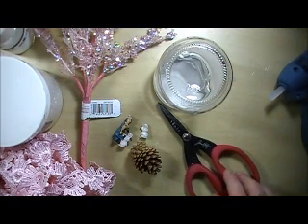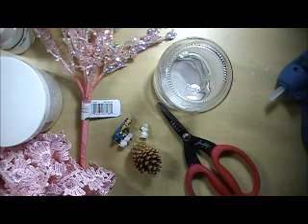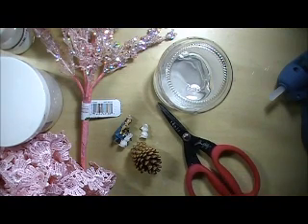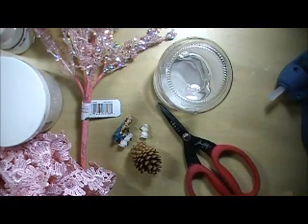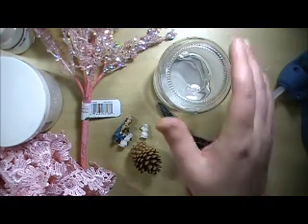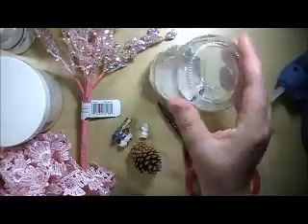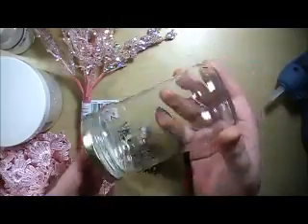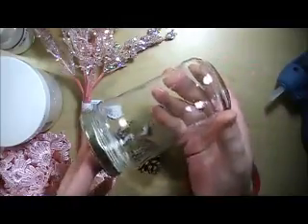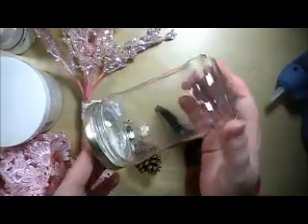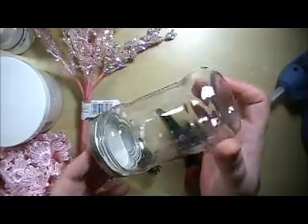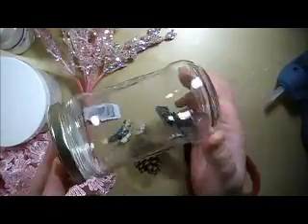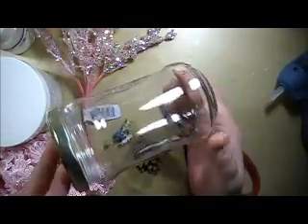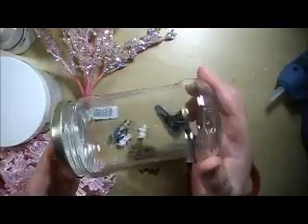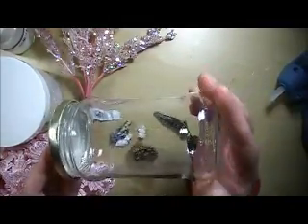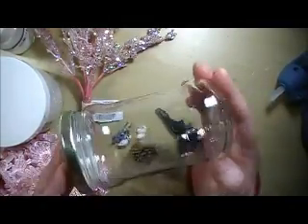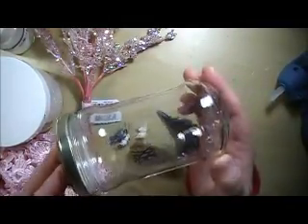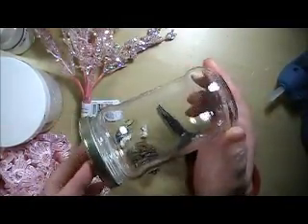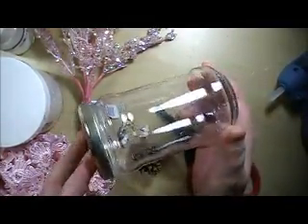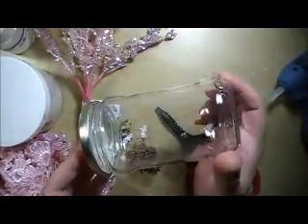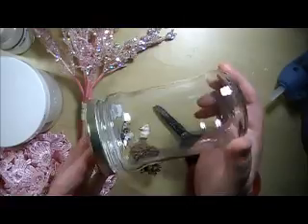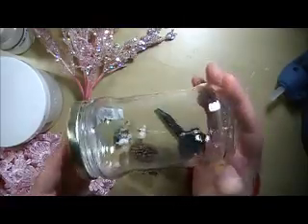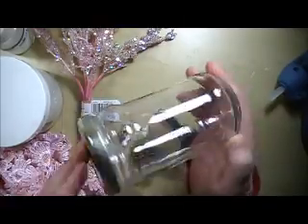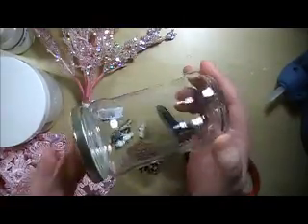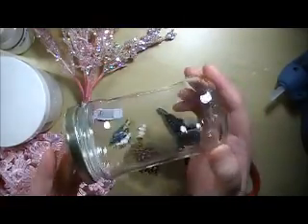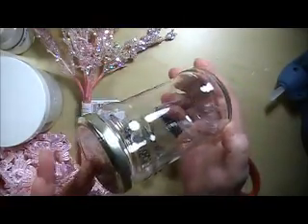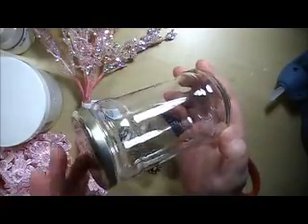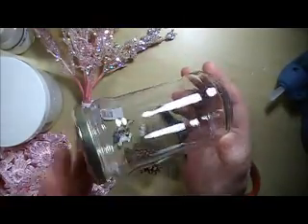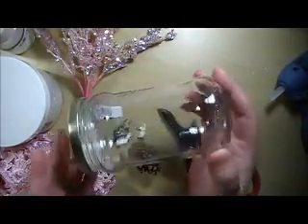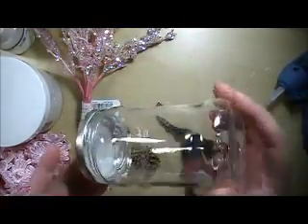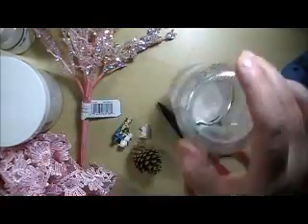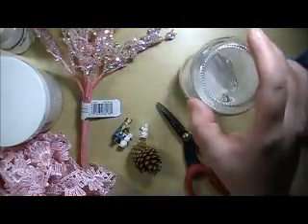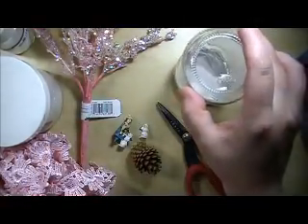You're just going to want to get some items. First, you want a jar. You can use a mason jar, baby food jar, small canning jar, large — whatever size you'd like. This was an olive jar, and I just cleaned it out.